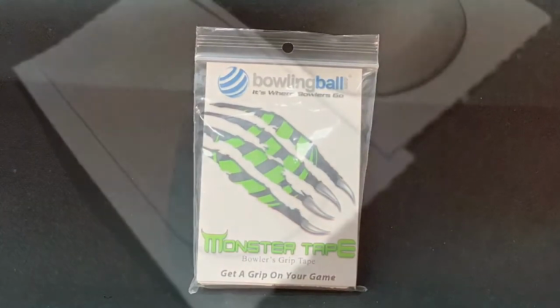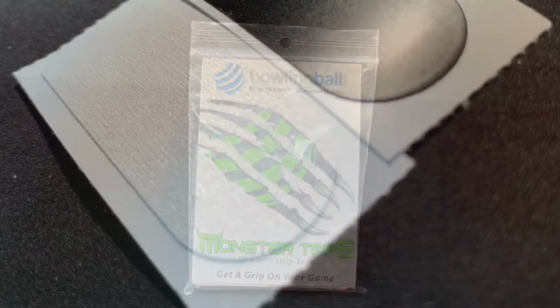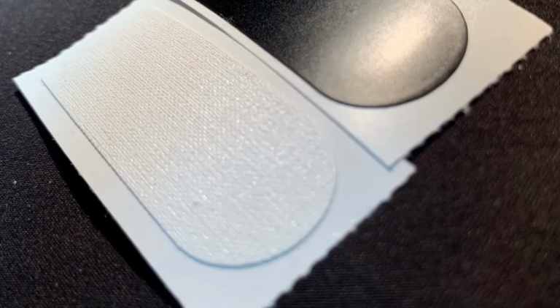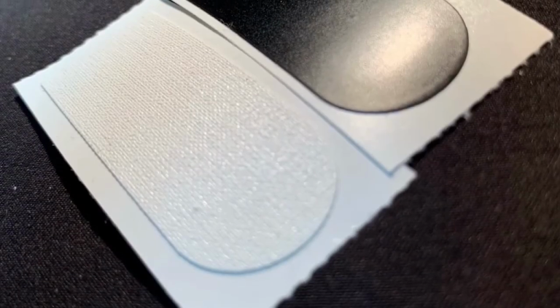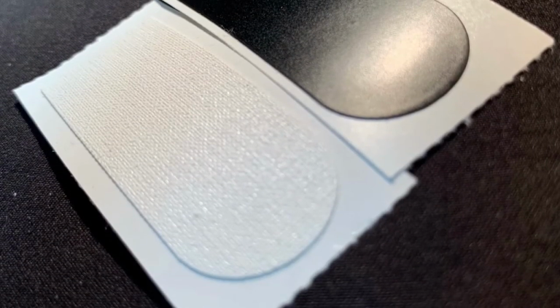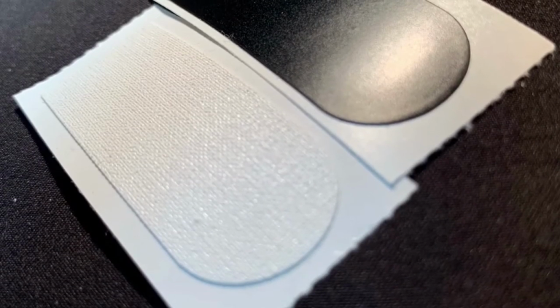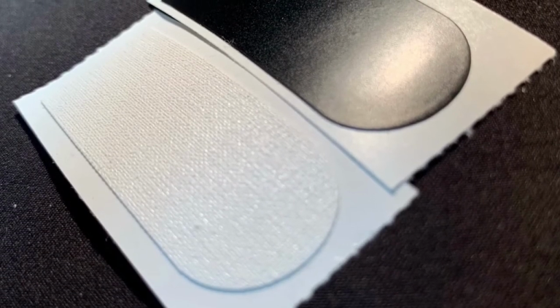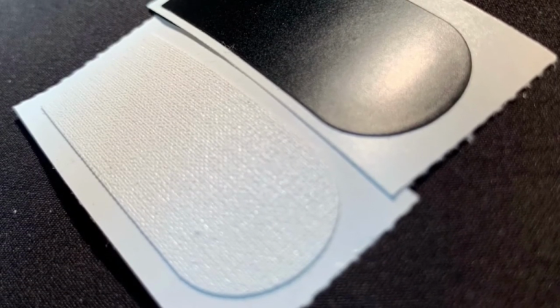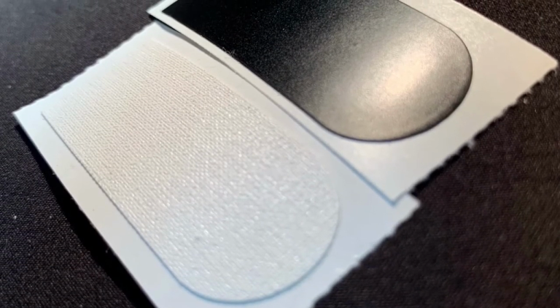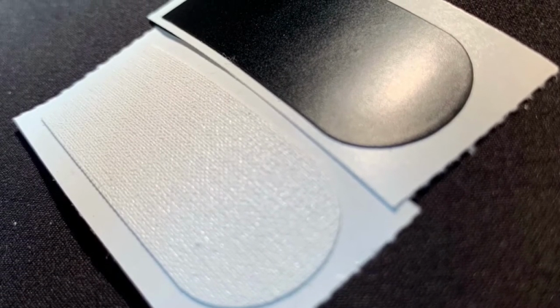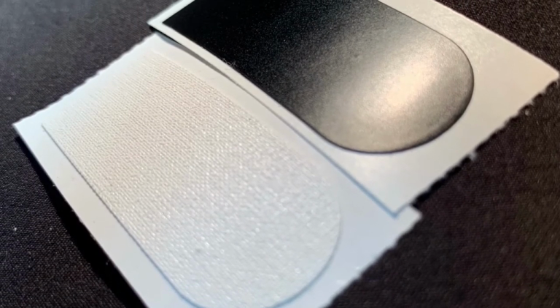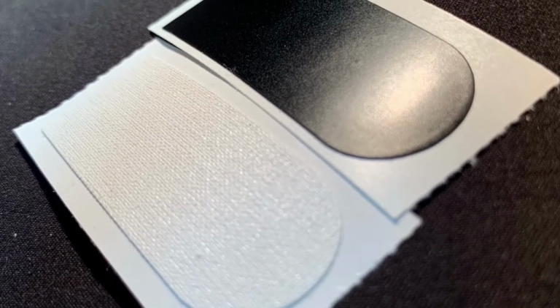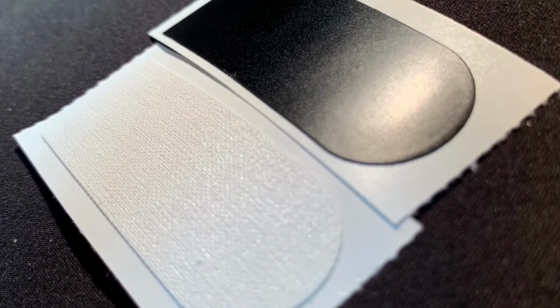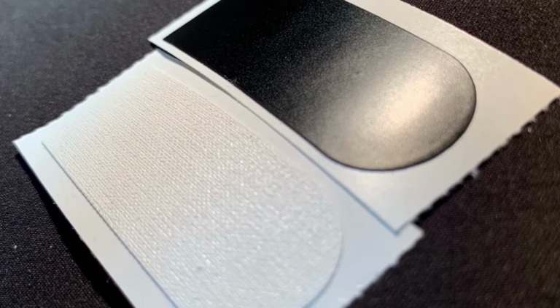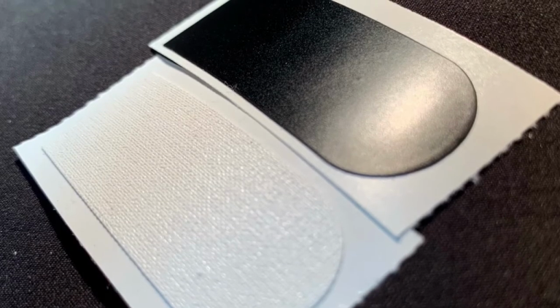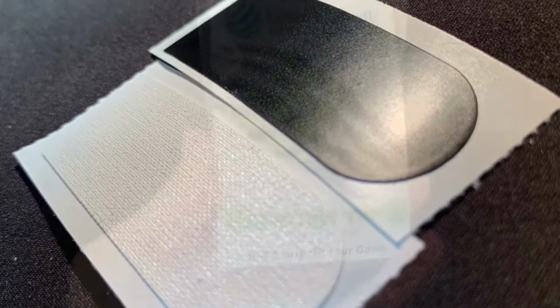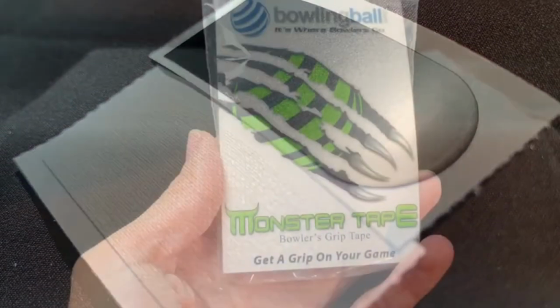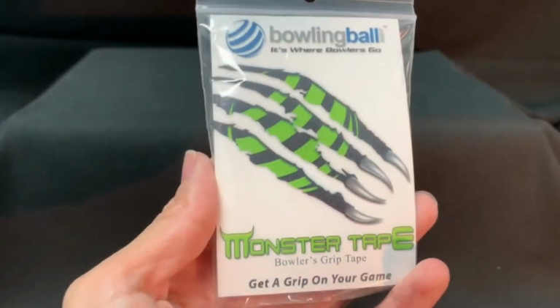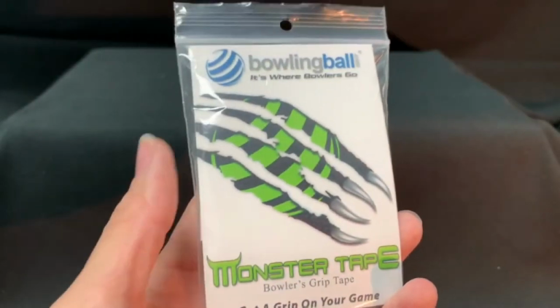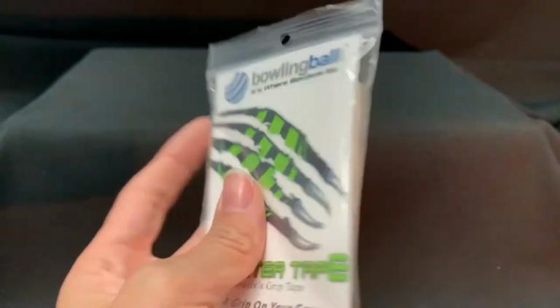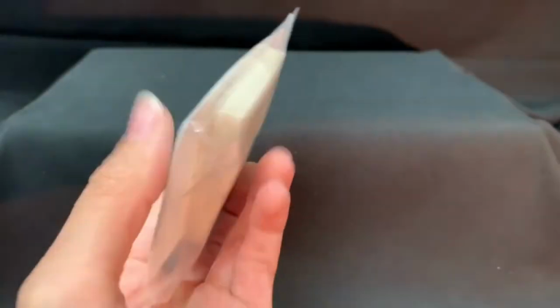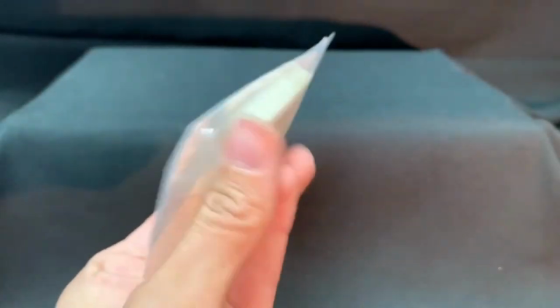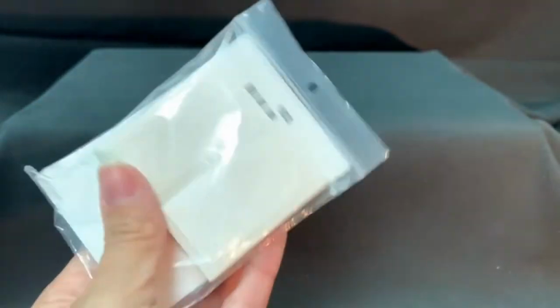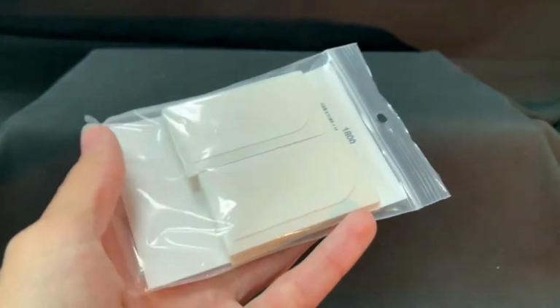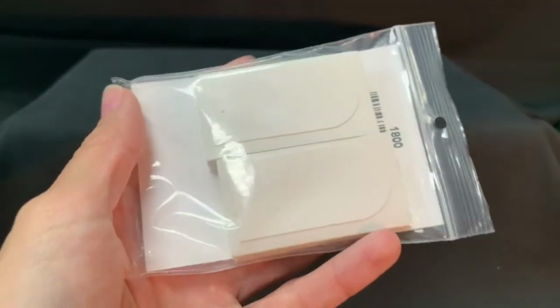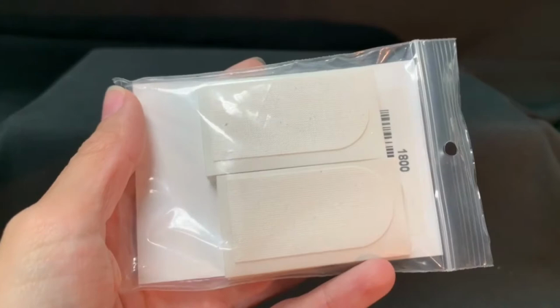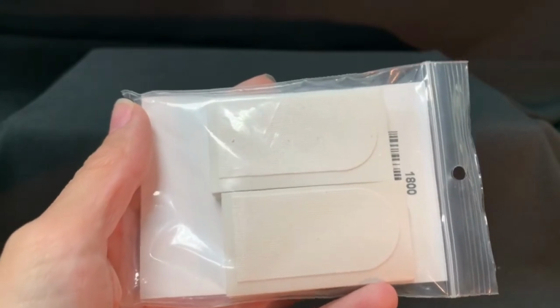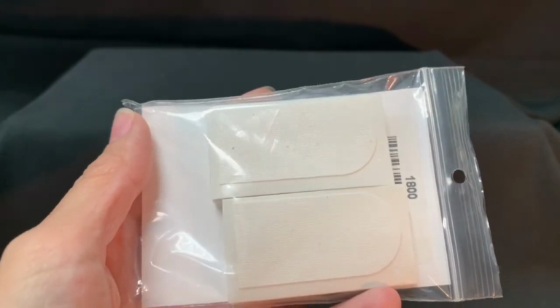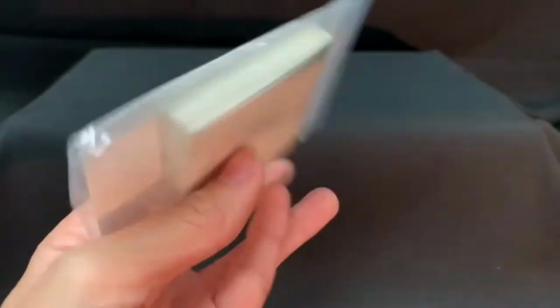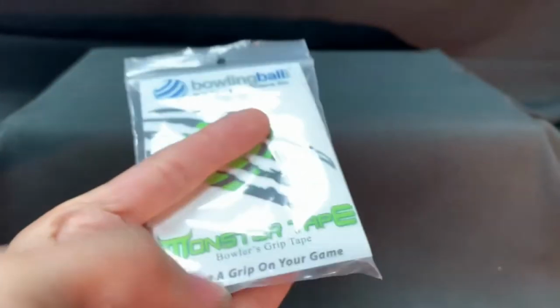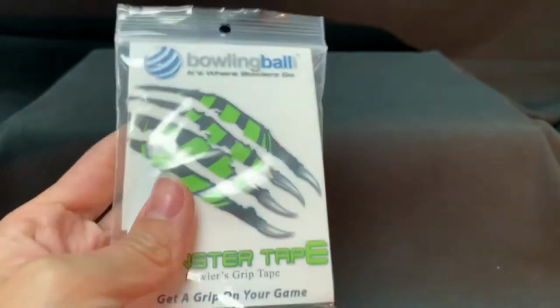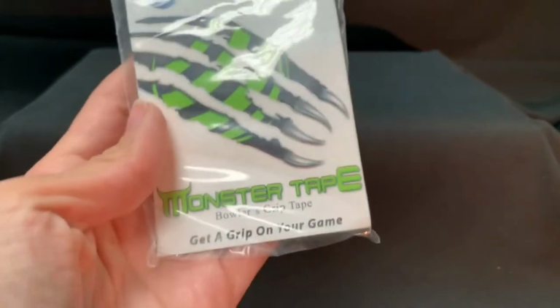Monster tape is available in white textured tape for slower controlled release and black smooth tape for smooth quick release. Both tapes allow you to have a relaxed hand position that will increase accuracy and reduce fatigue.